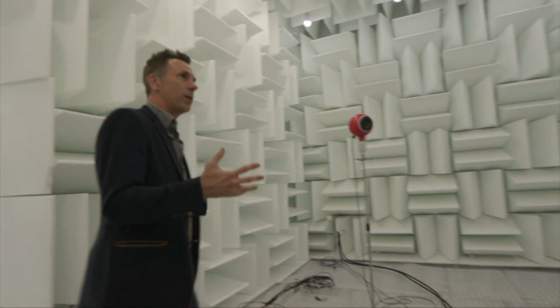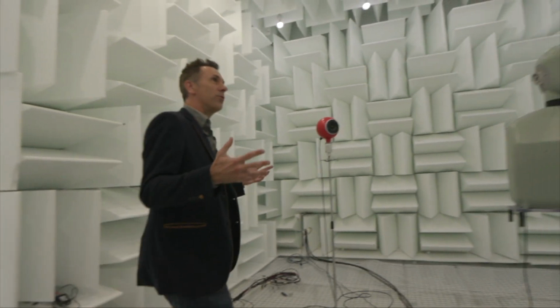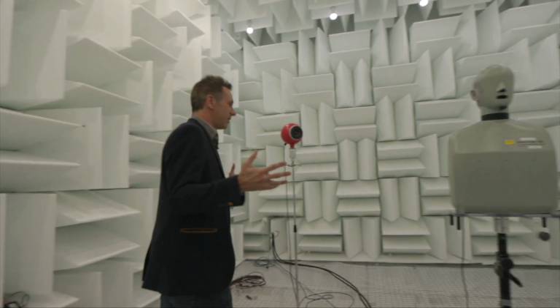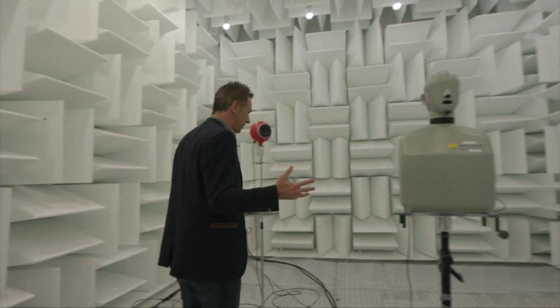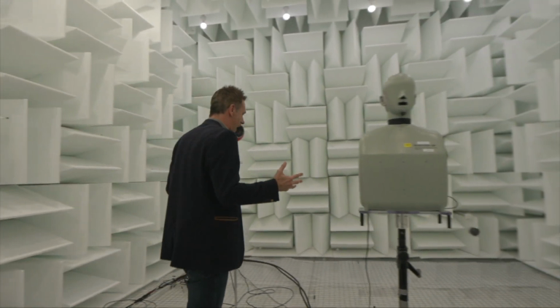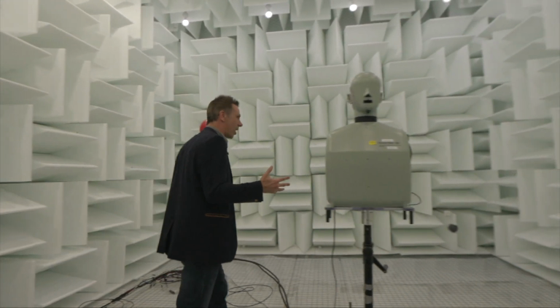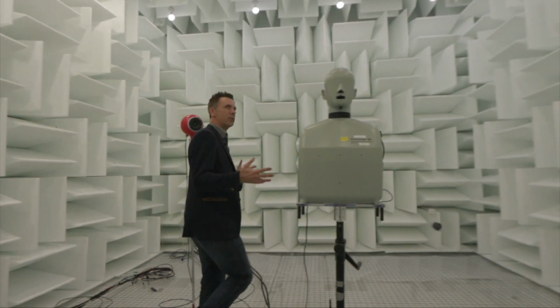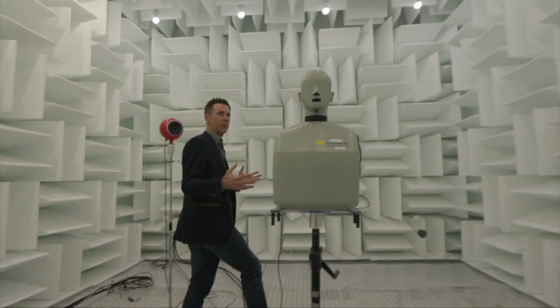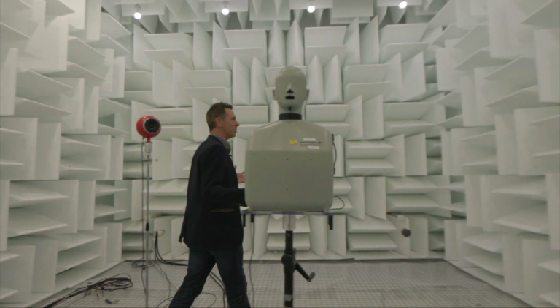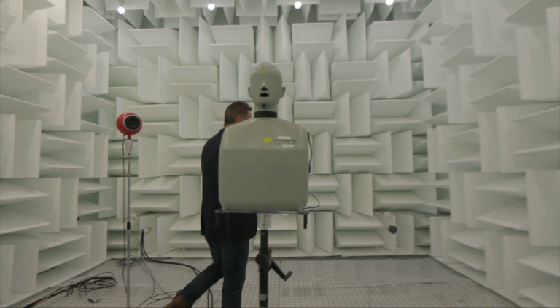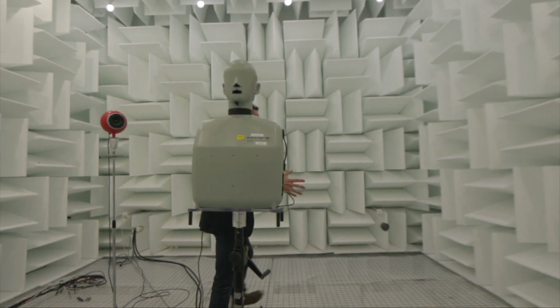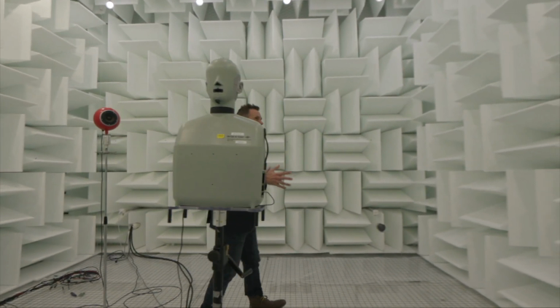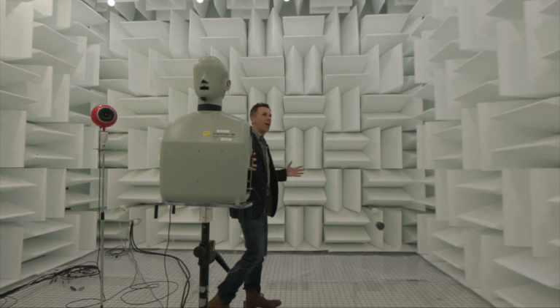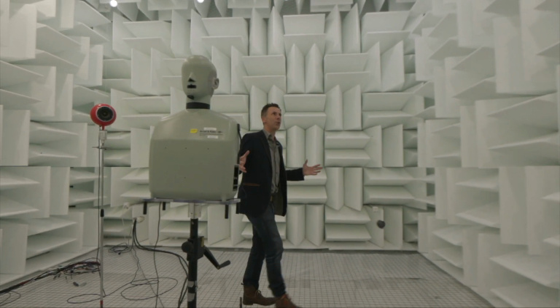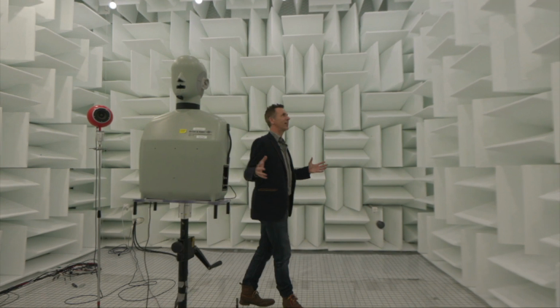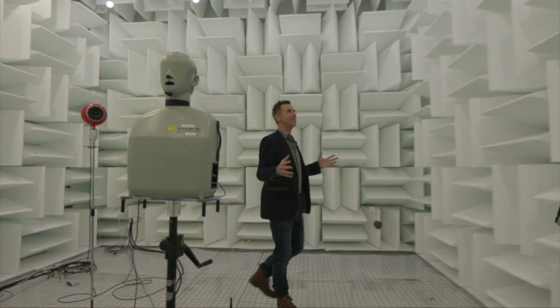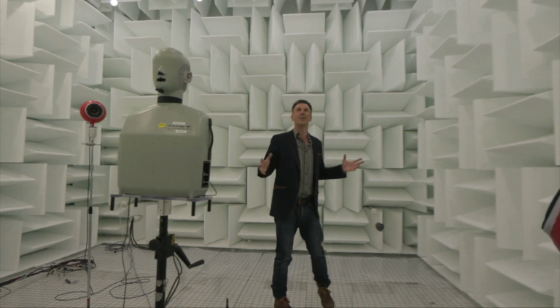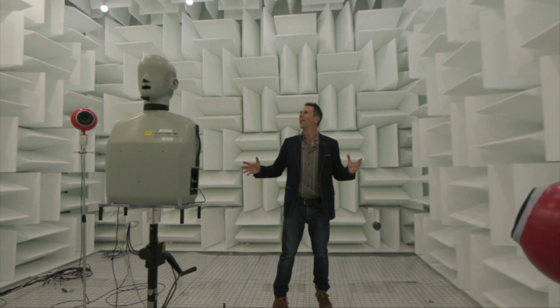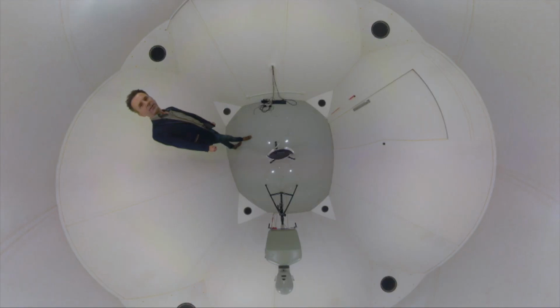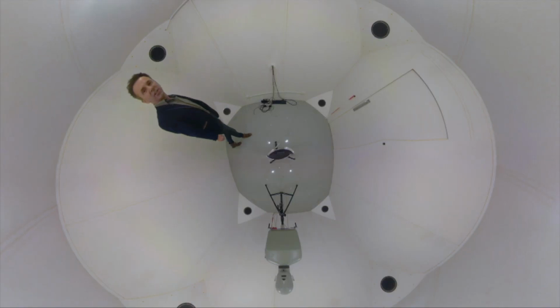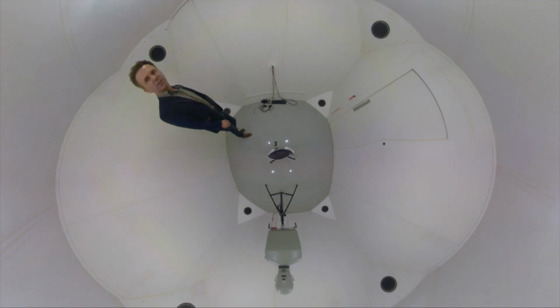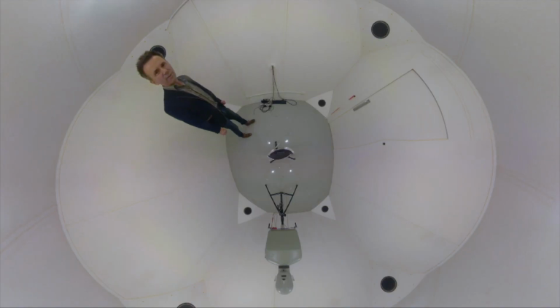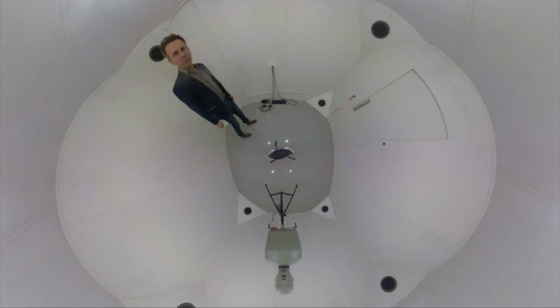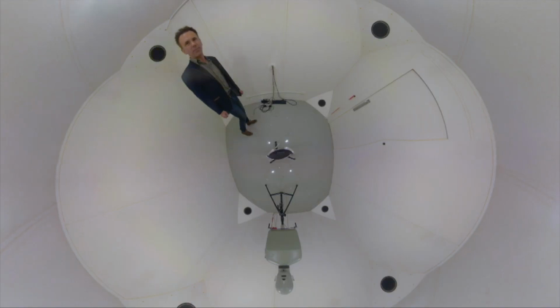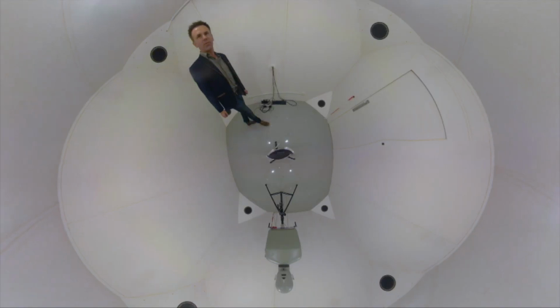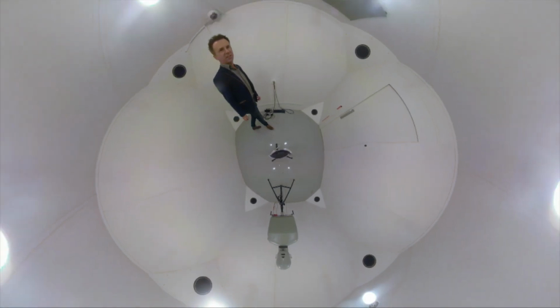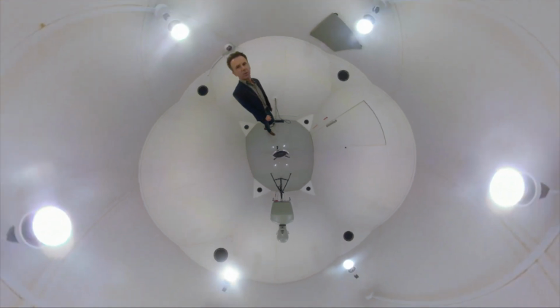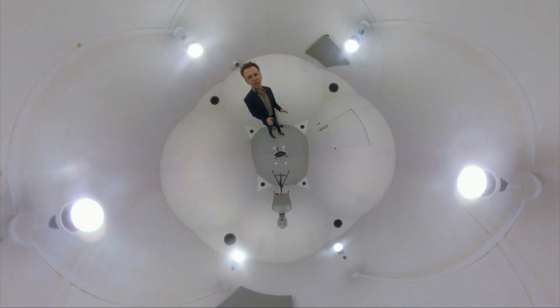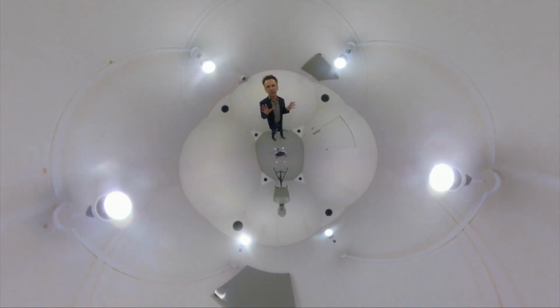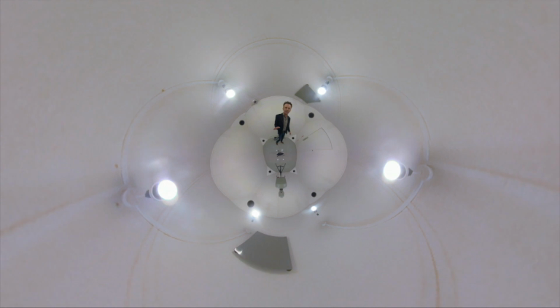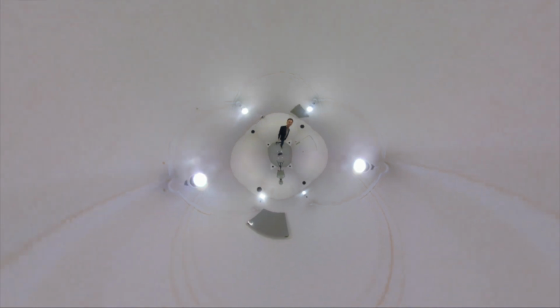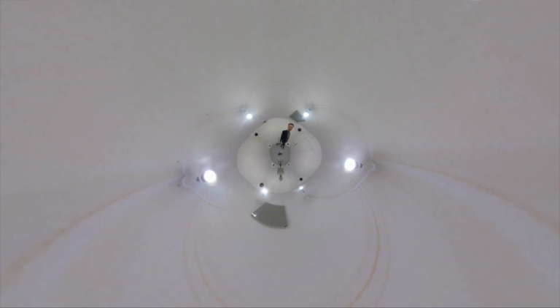For example, this is the anechoic chamber, which is completely acoustically dead. This is the reverb chamber, which tests how good their noise cancellation is.